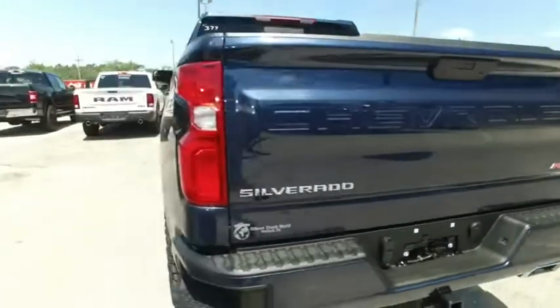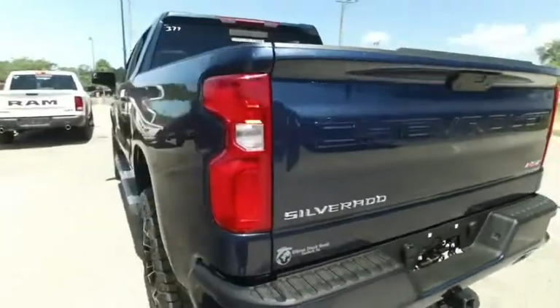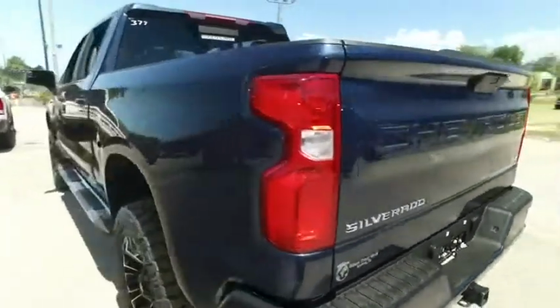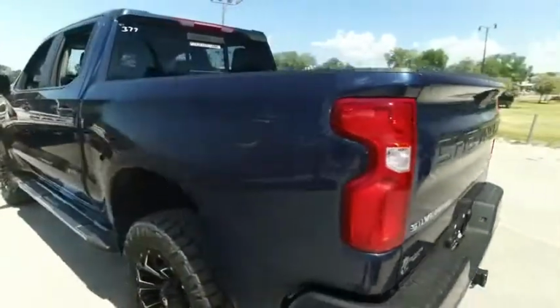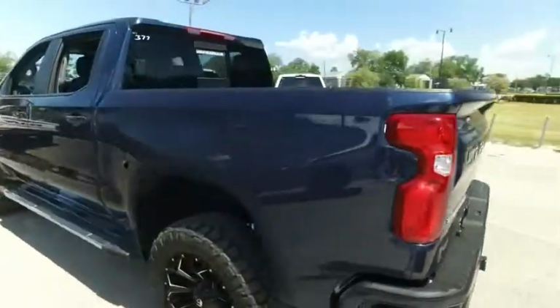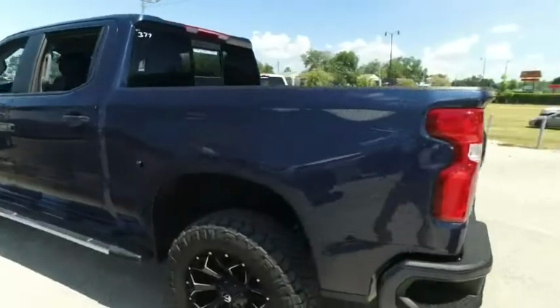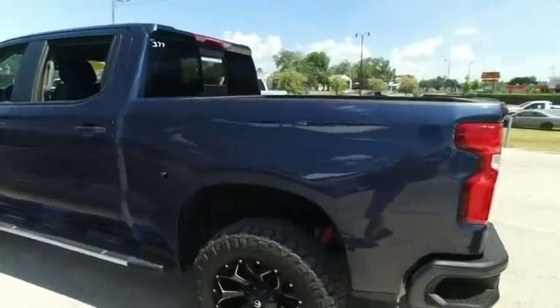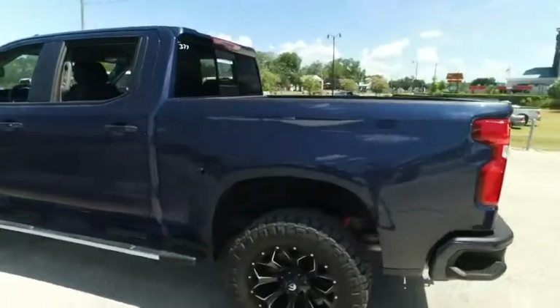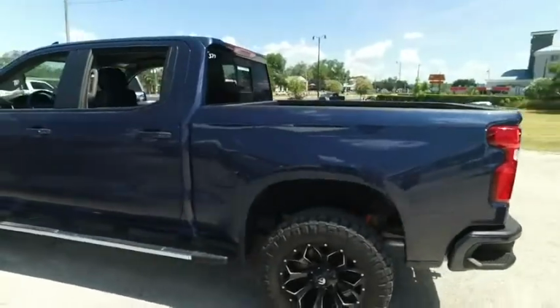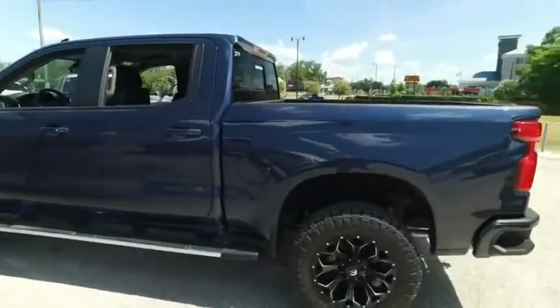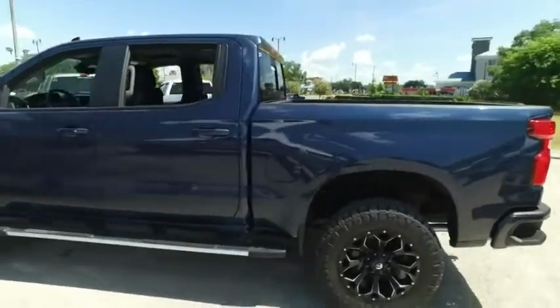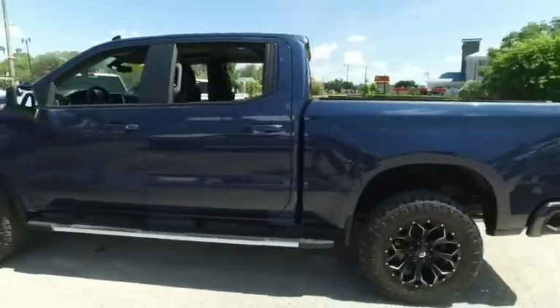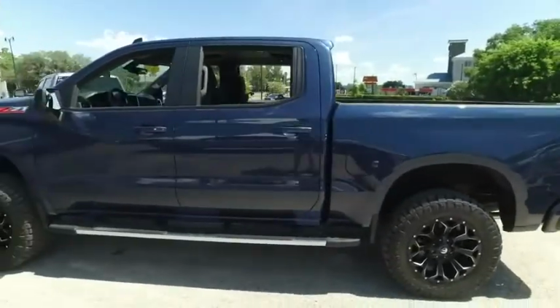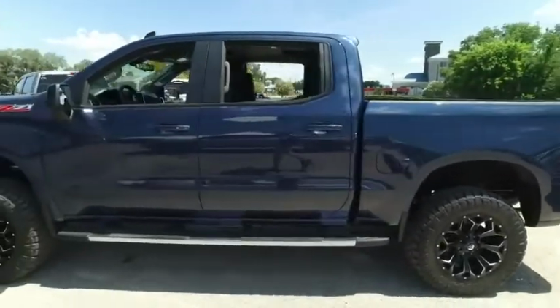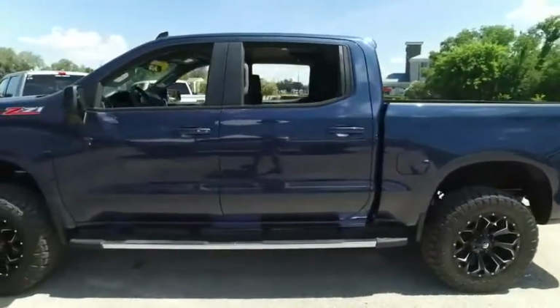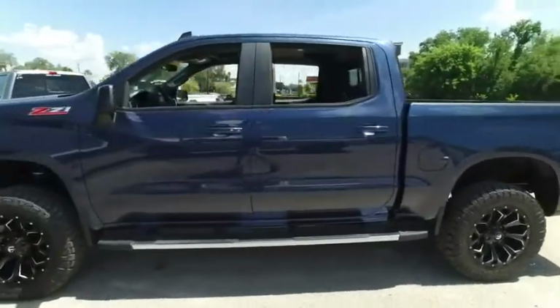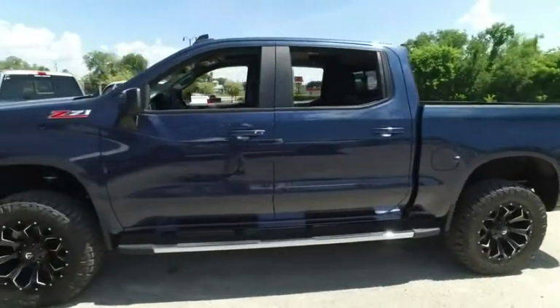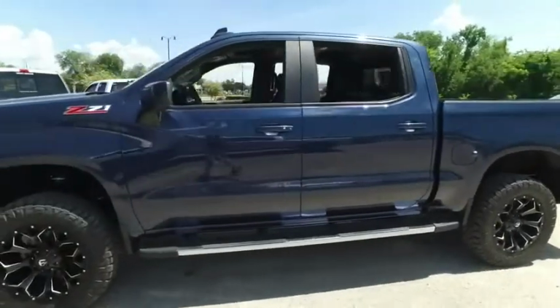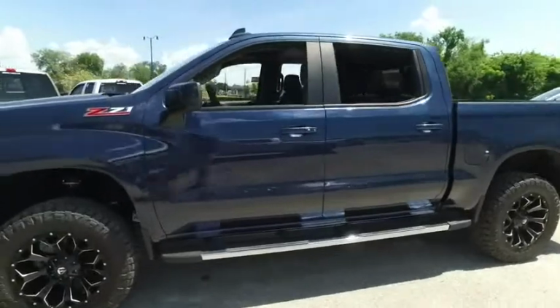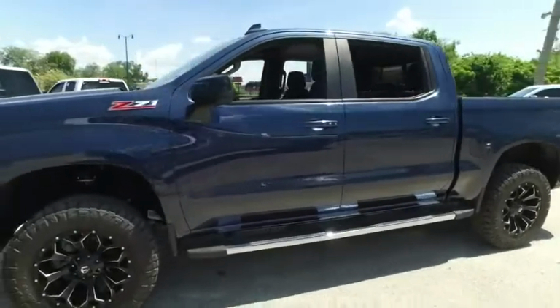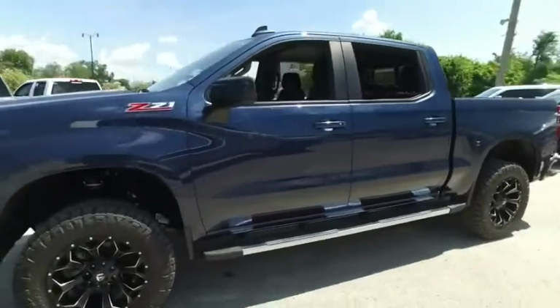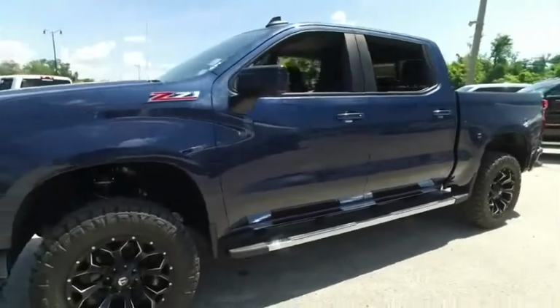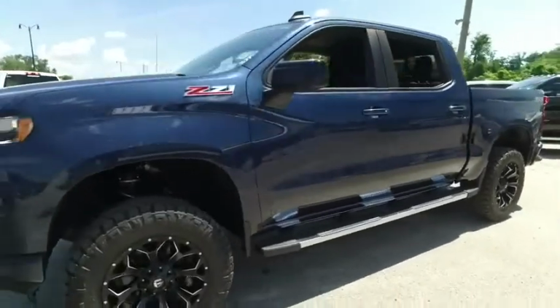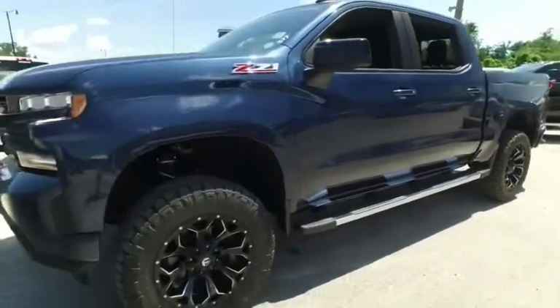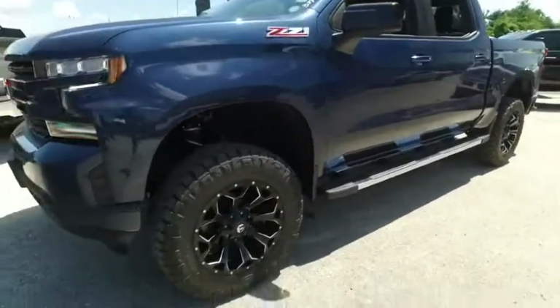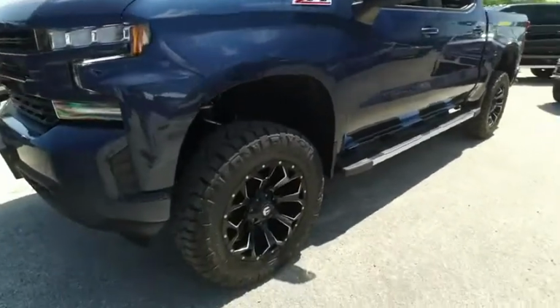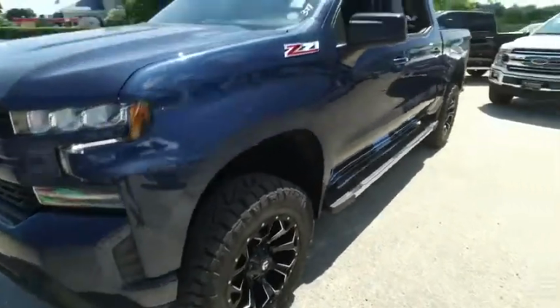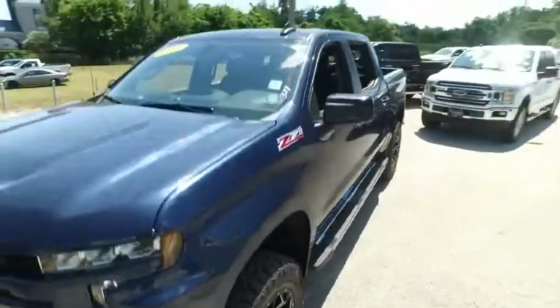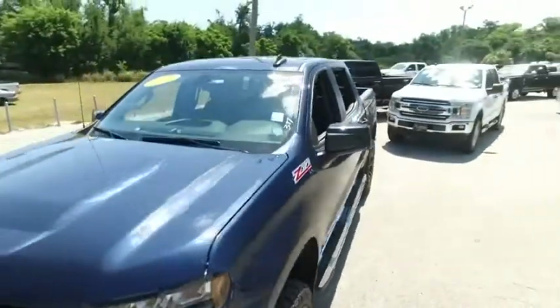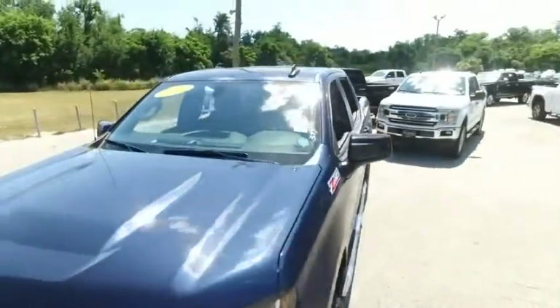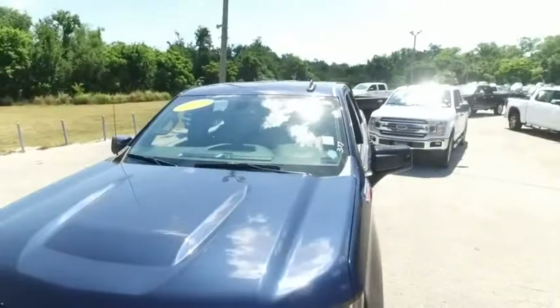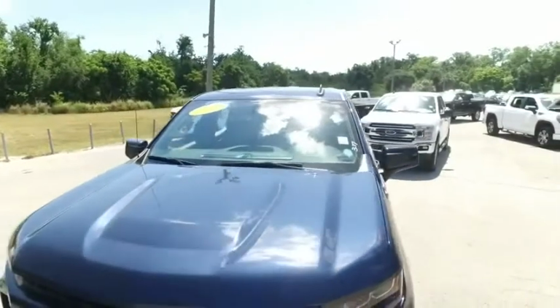Today, Gibson Truck World proudly presents this beautiful 2021 Chevy Silverado — a brand-new lifted beast to say the least. Beautiful running board, brand-new 20-inch wheels, 35-inch tires, and a brand-new ready lift.